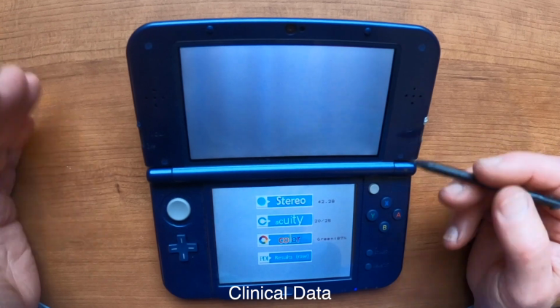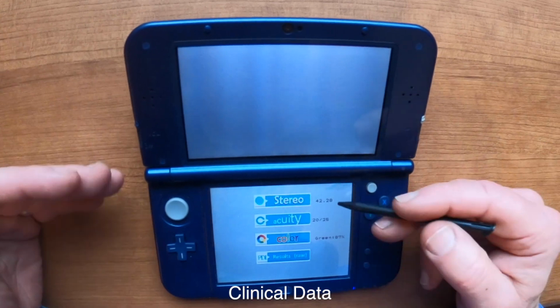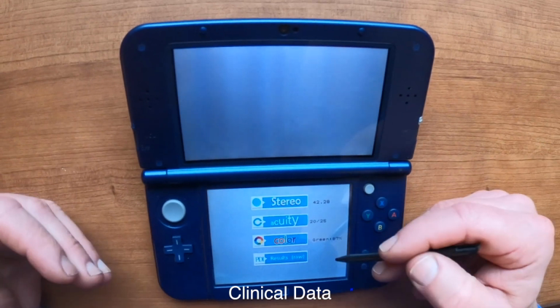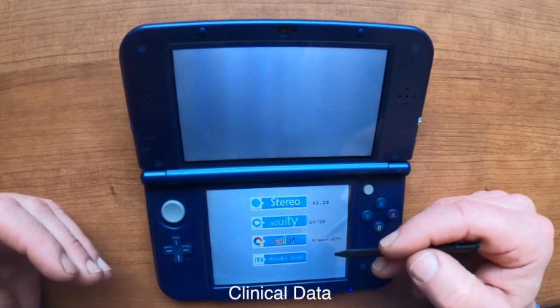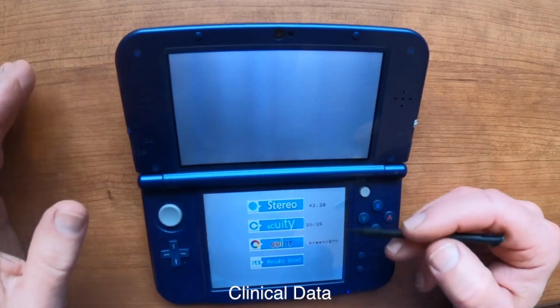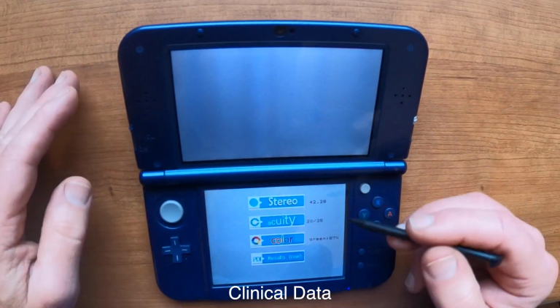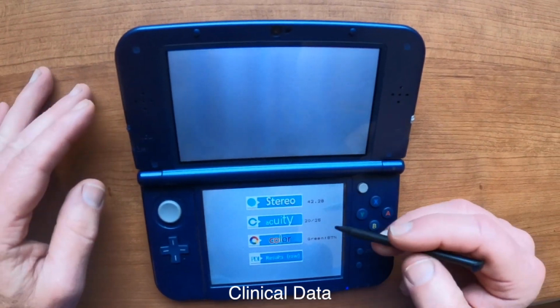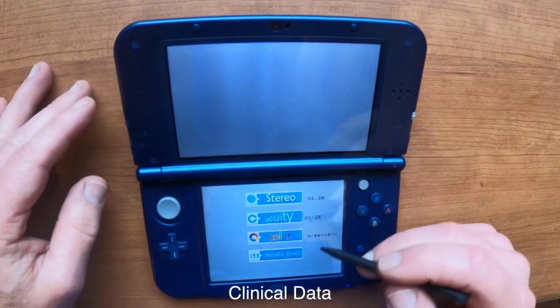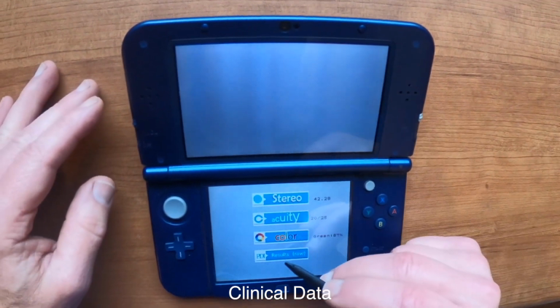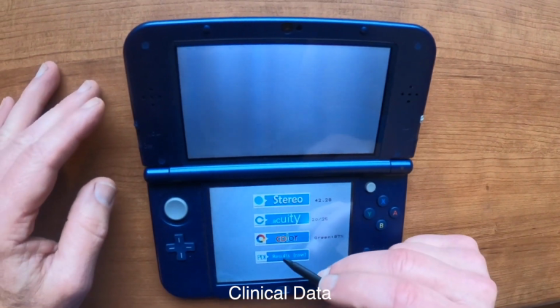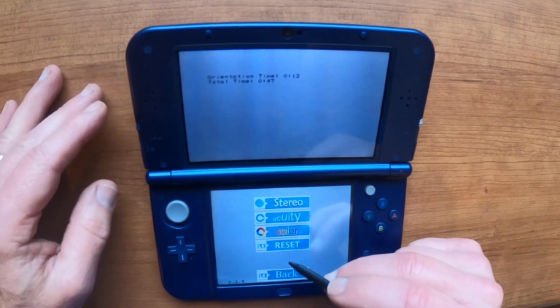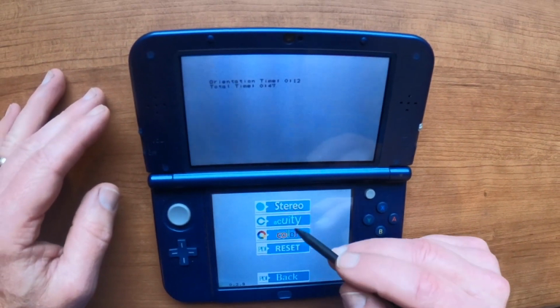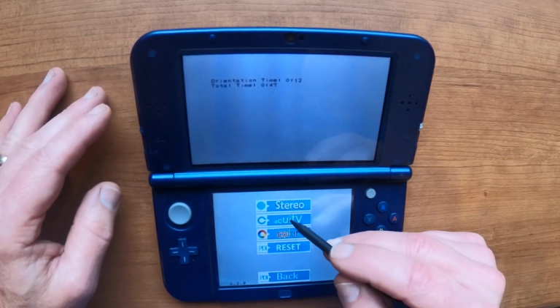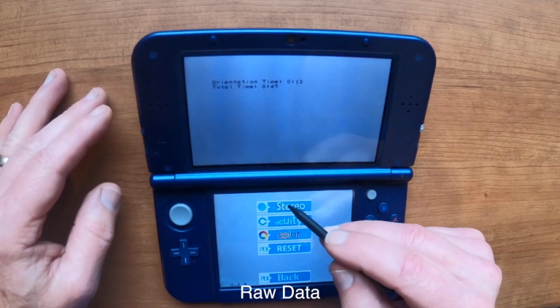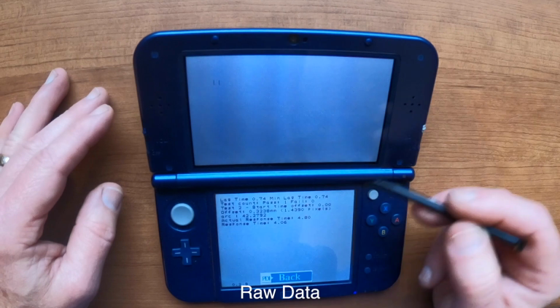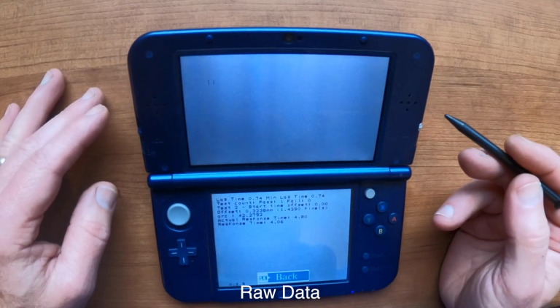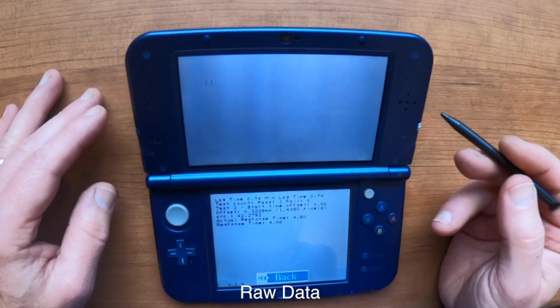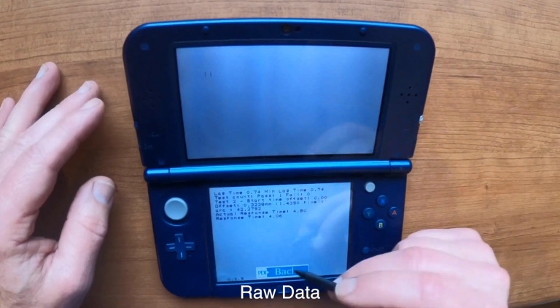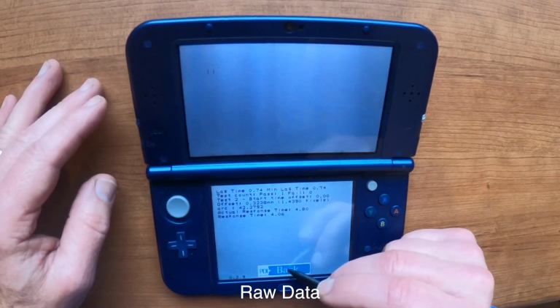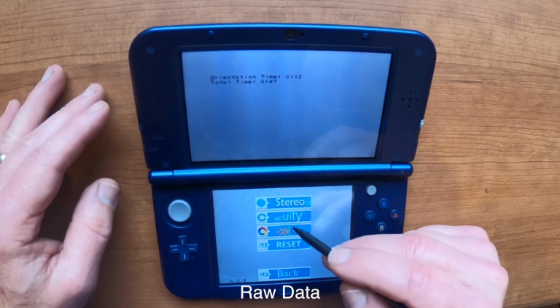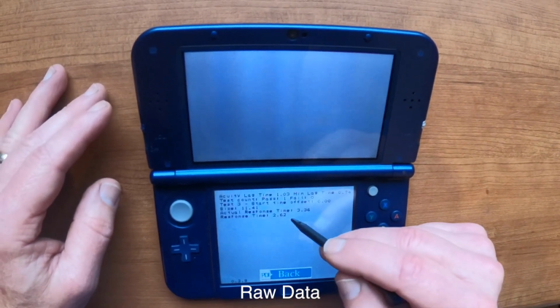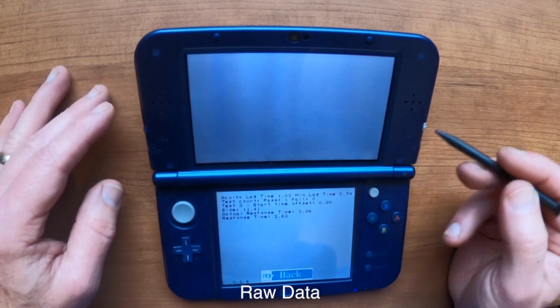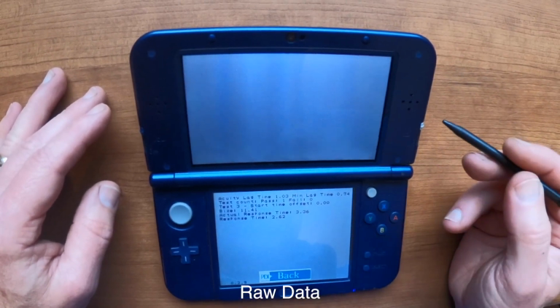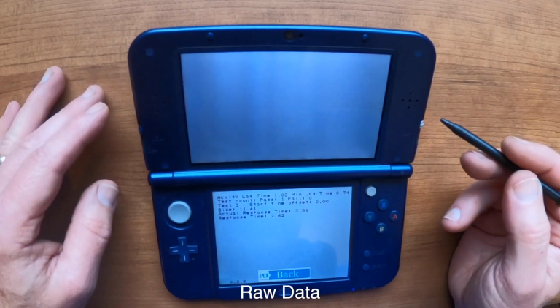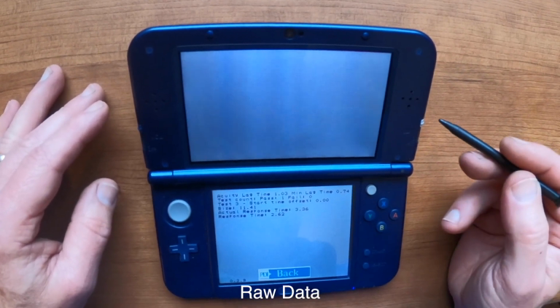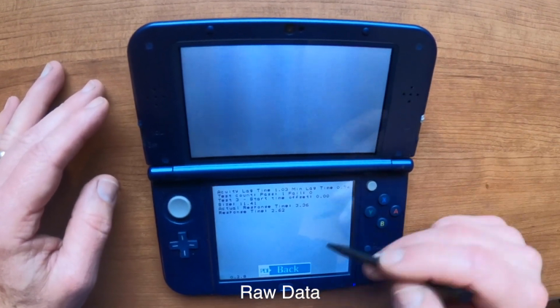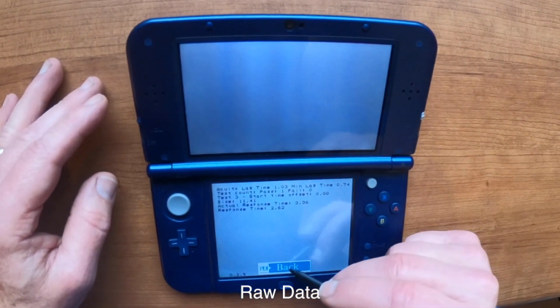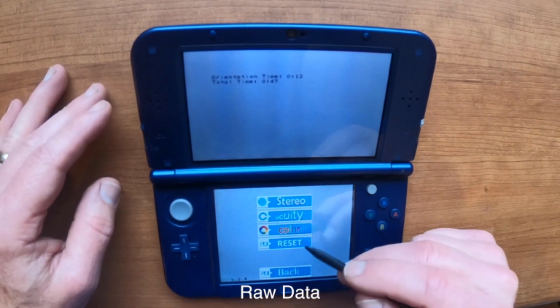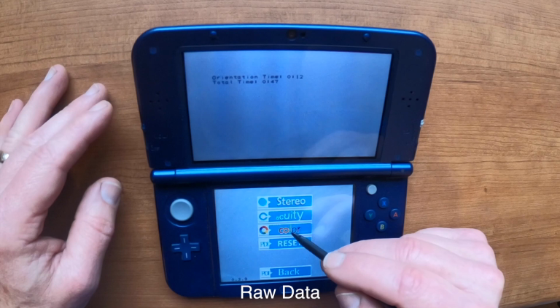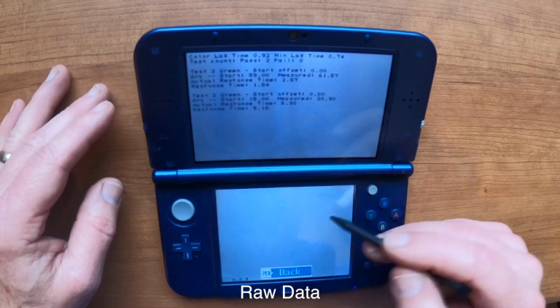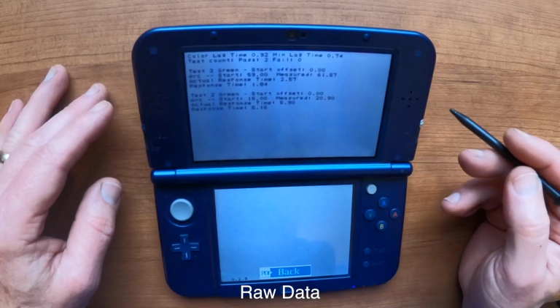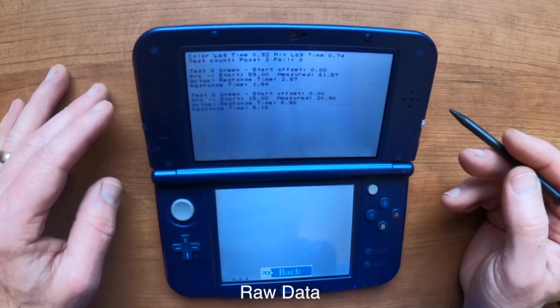This is your clinical score. The raw score gives you stereo, visual acuity, and color.